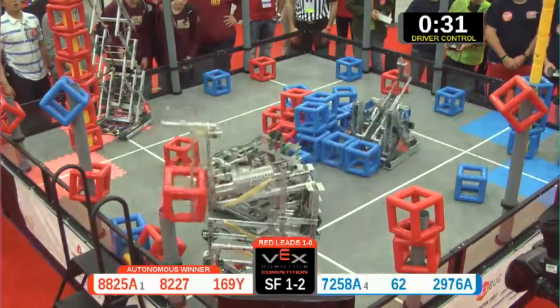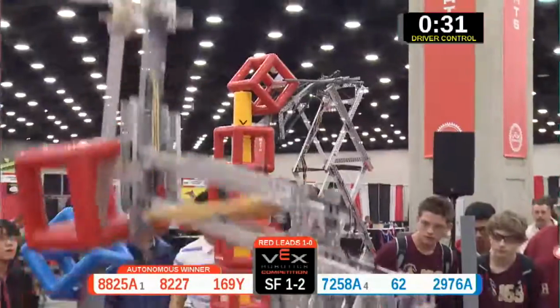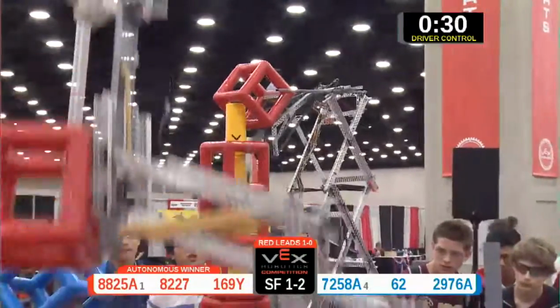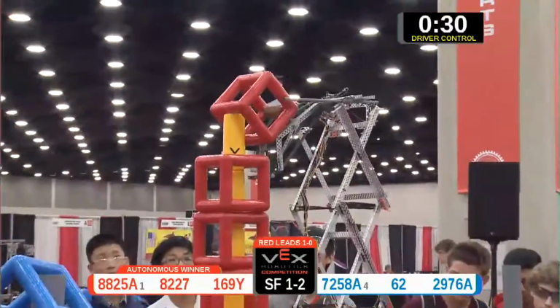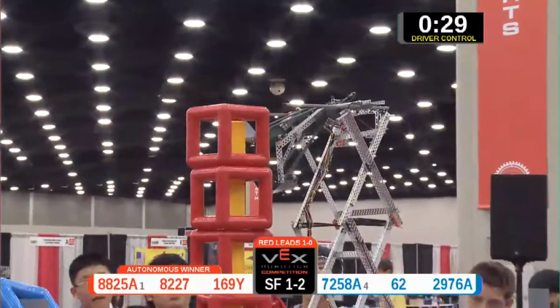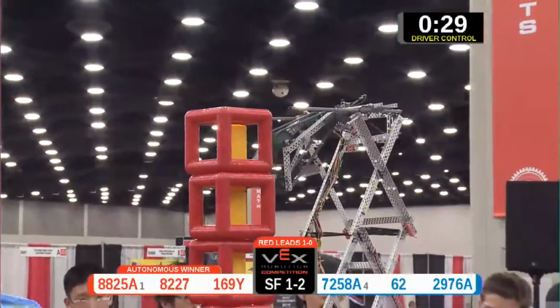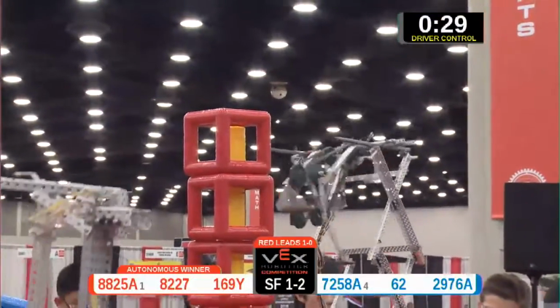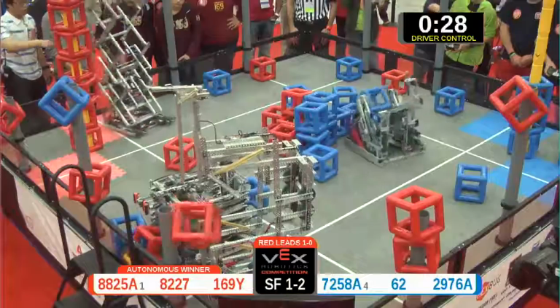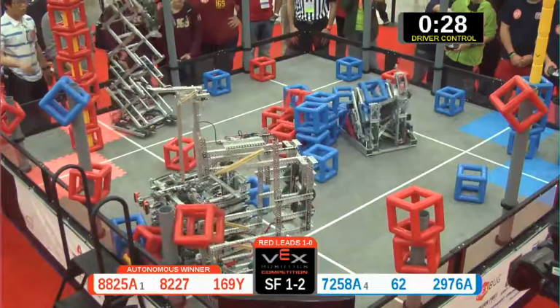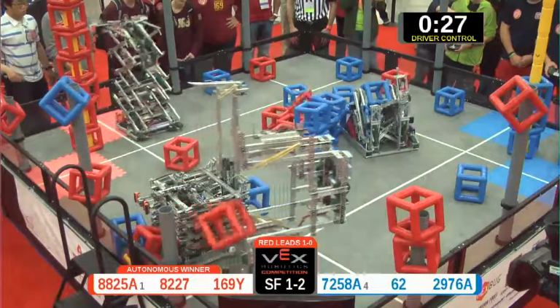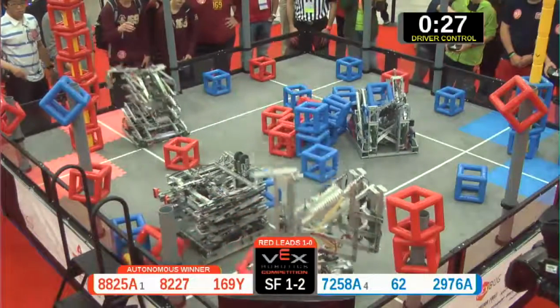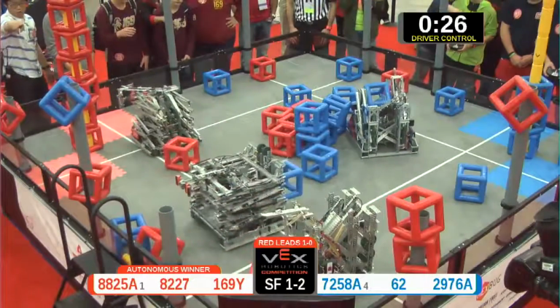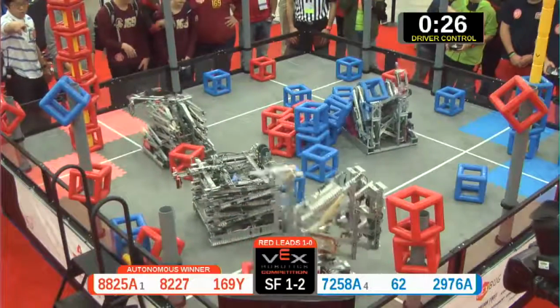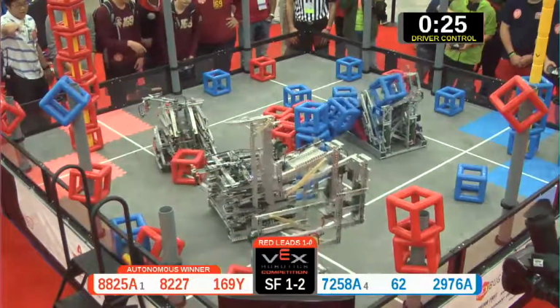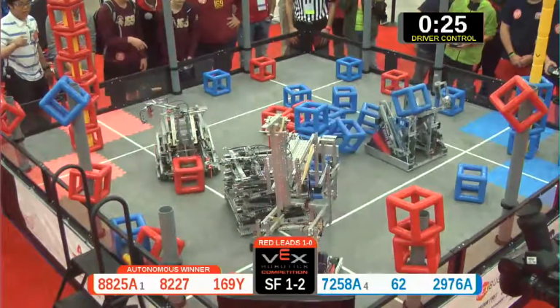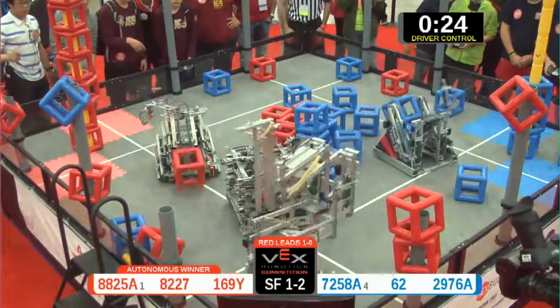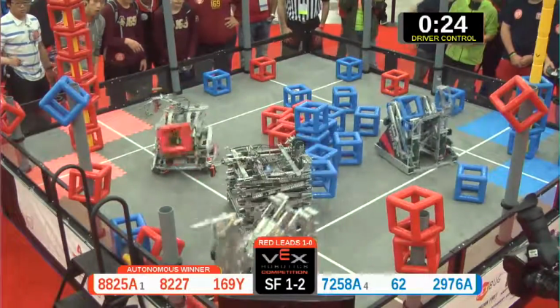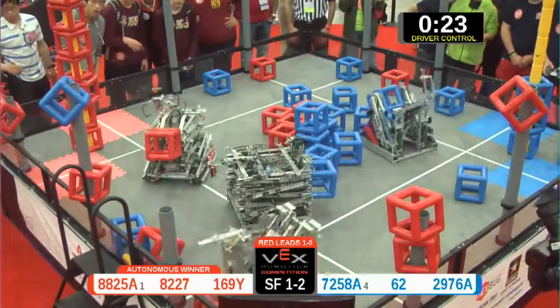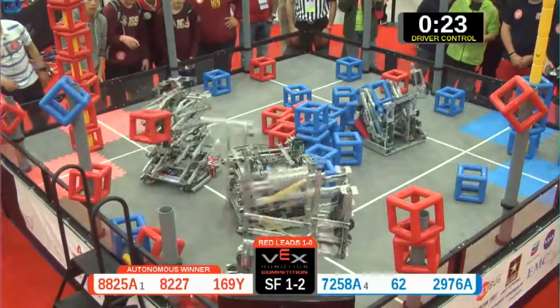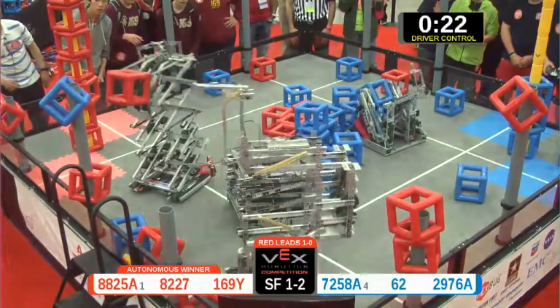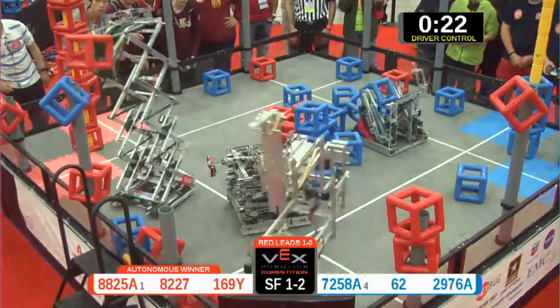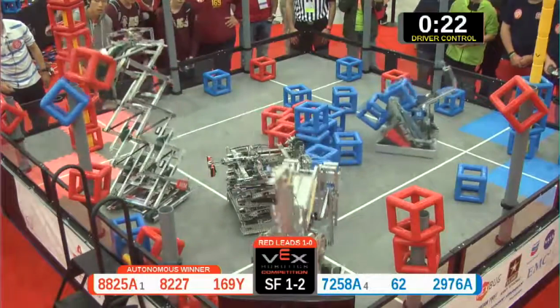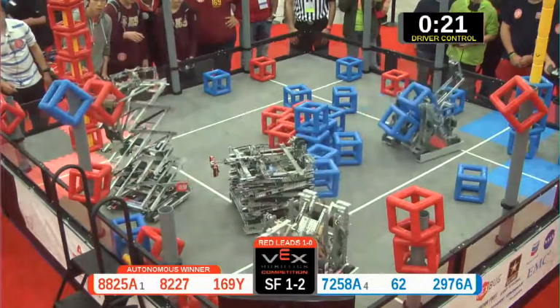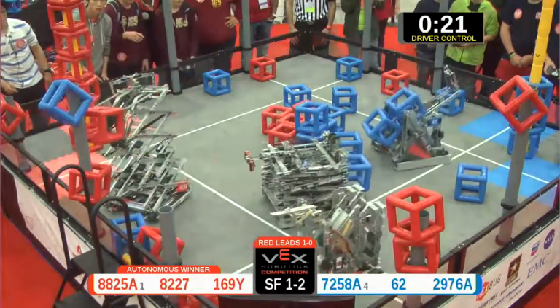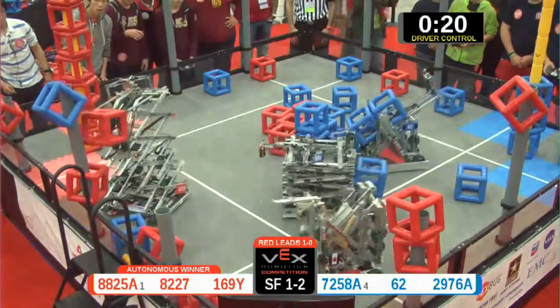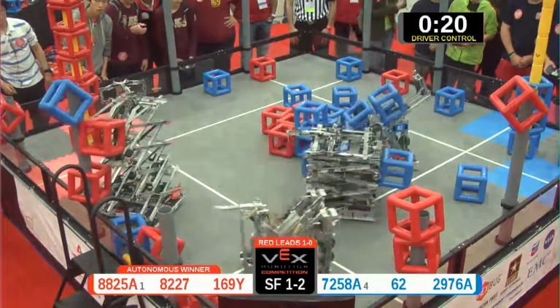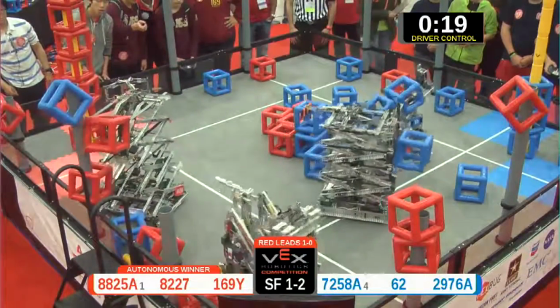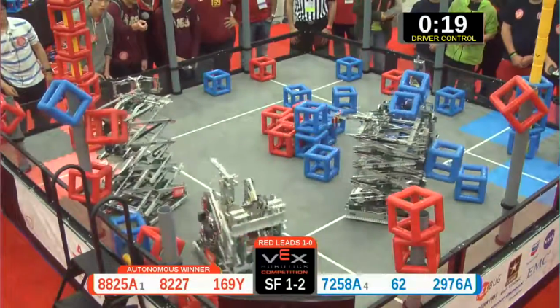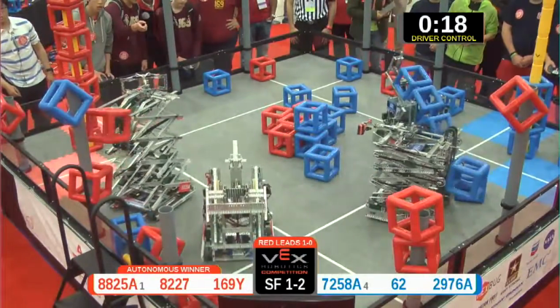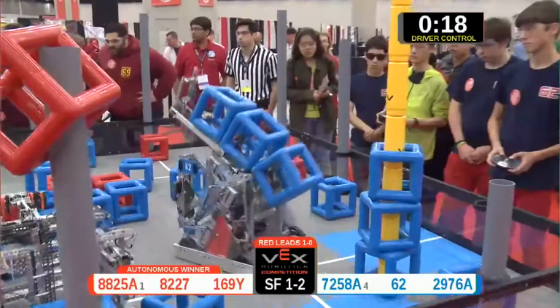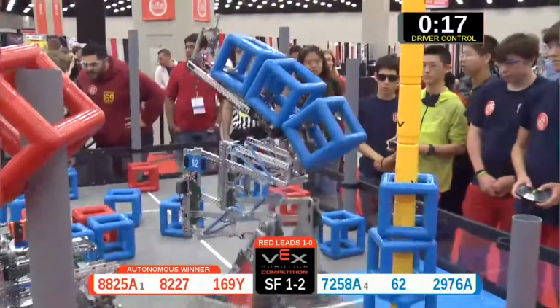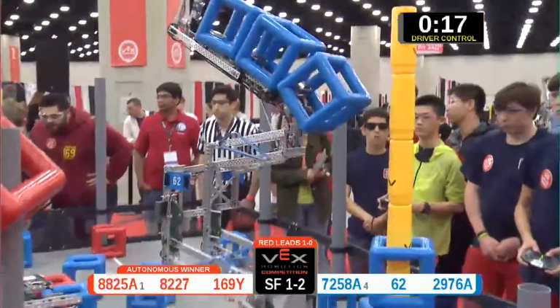Blue needs one to stay alive and take this to a third match. Red Skyrise is filled all the way to the top — they can get no more Skyrise pieces on, they can get no more cubes on. Red's going to knock some of these Blue cubes off.